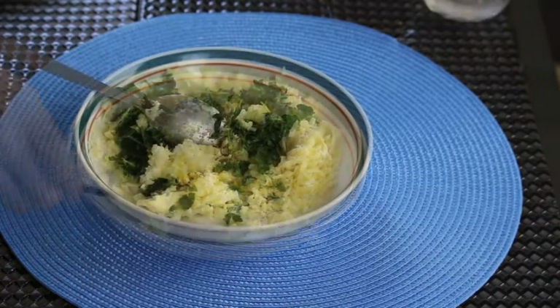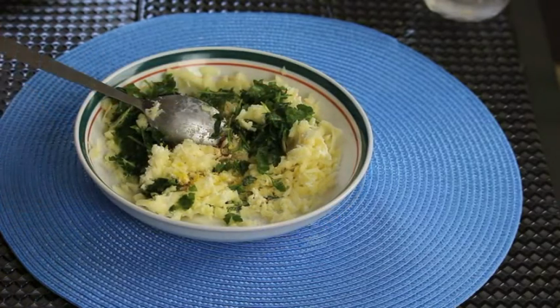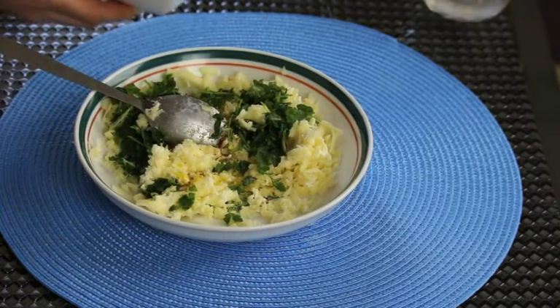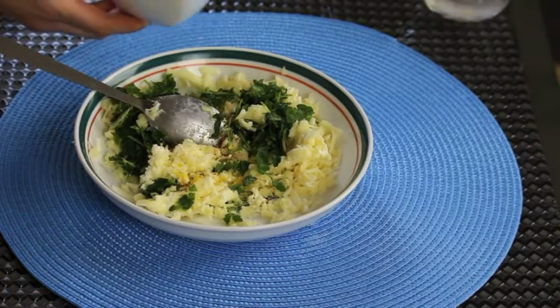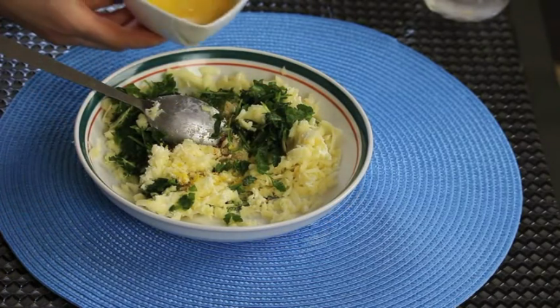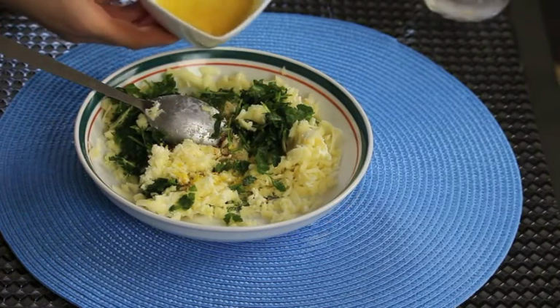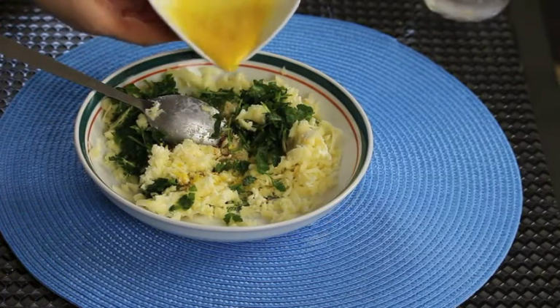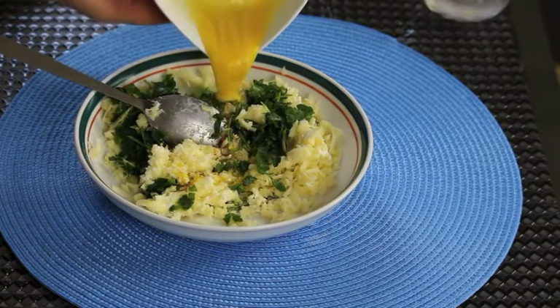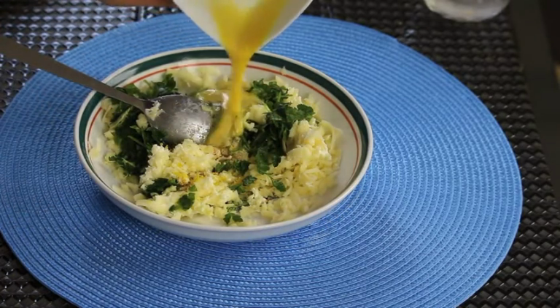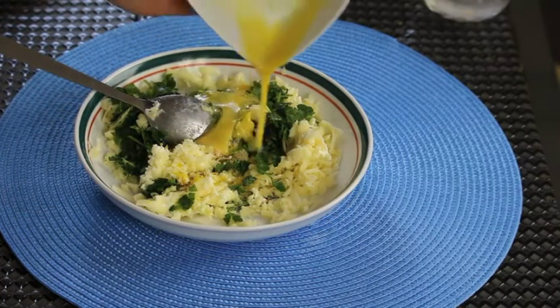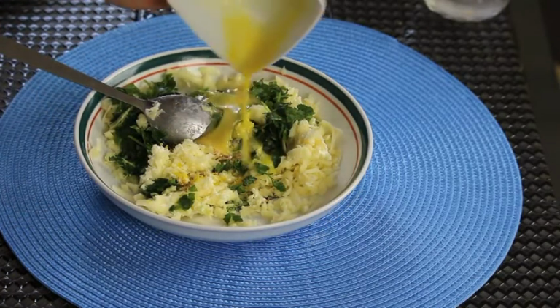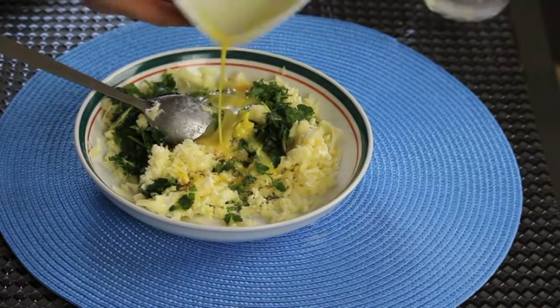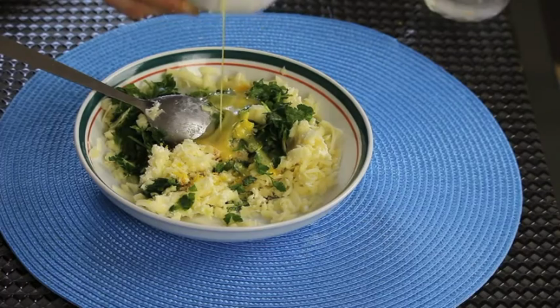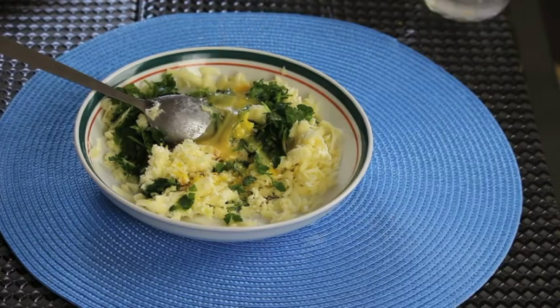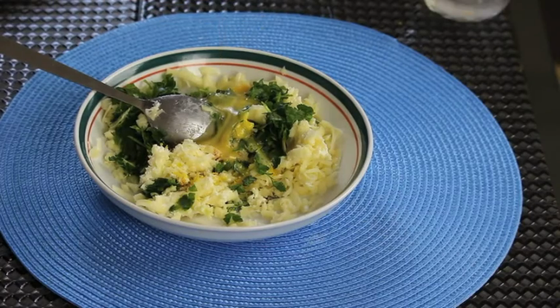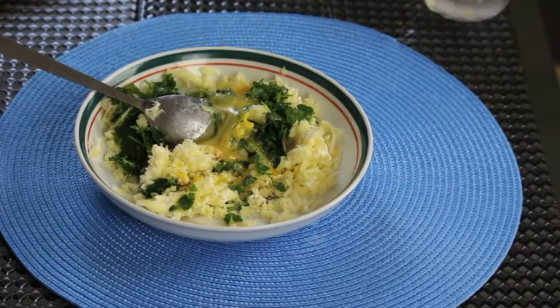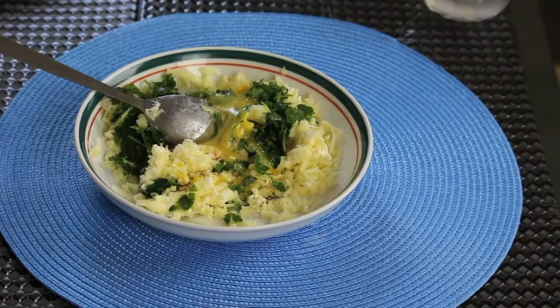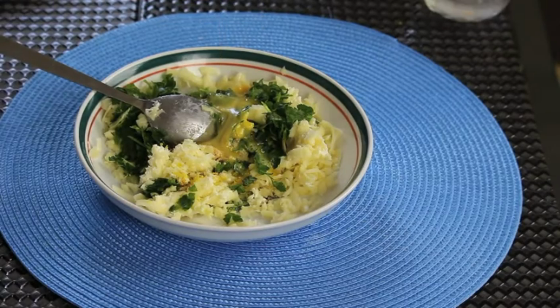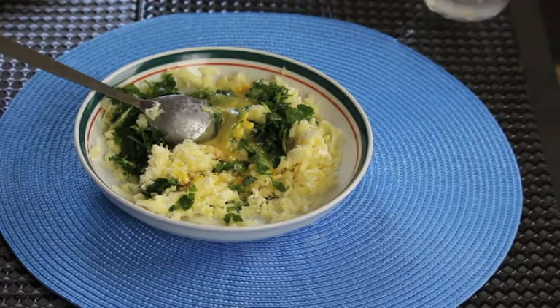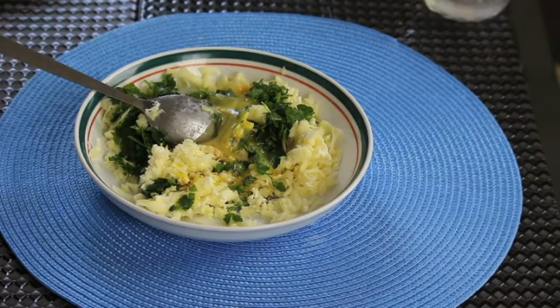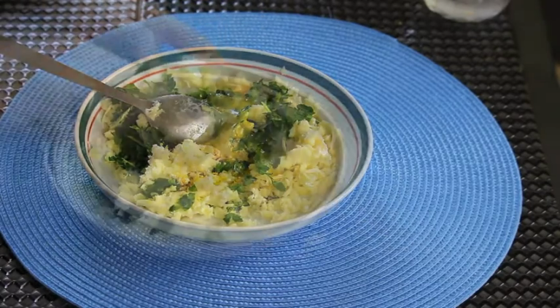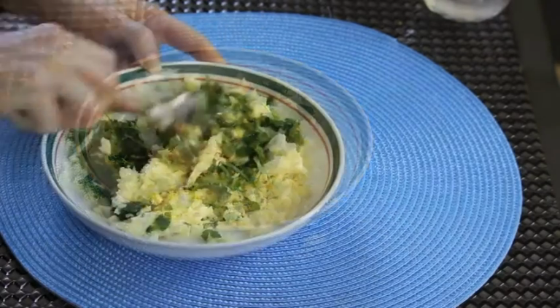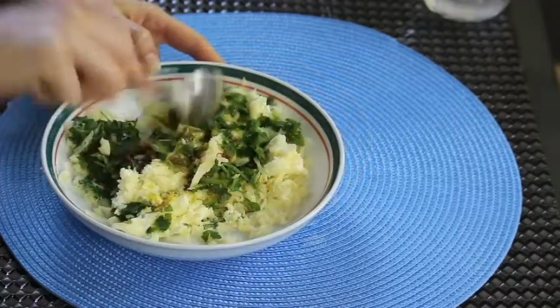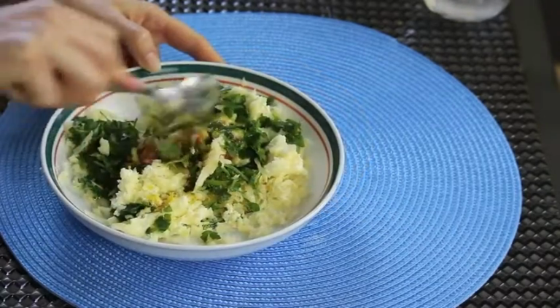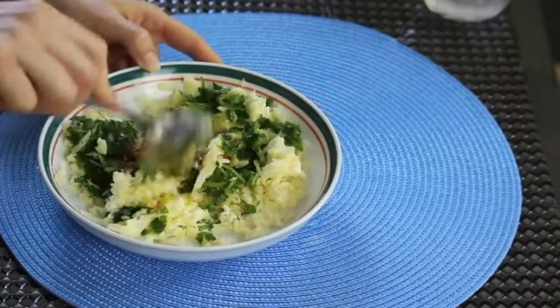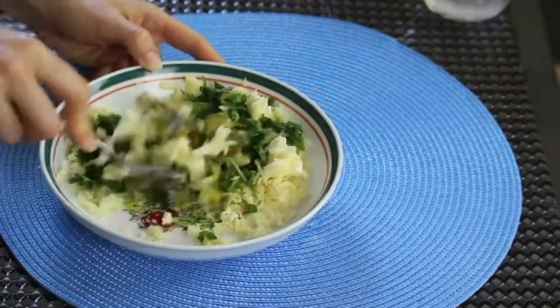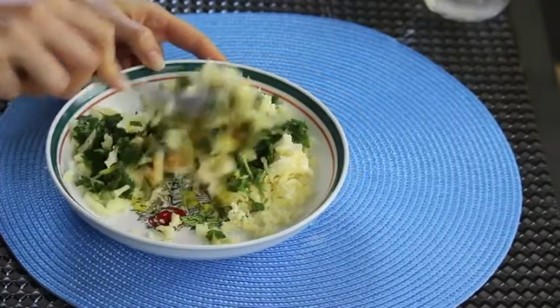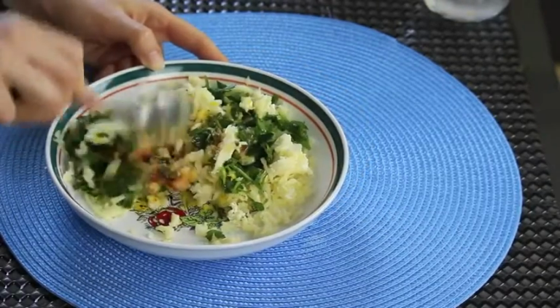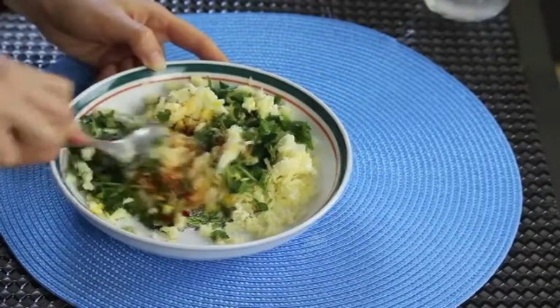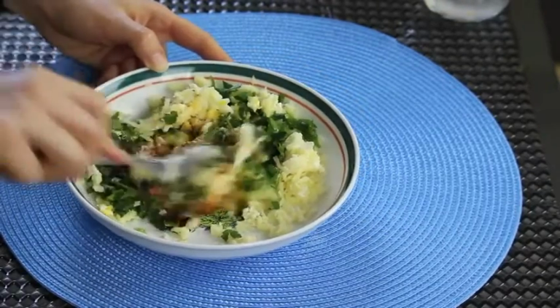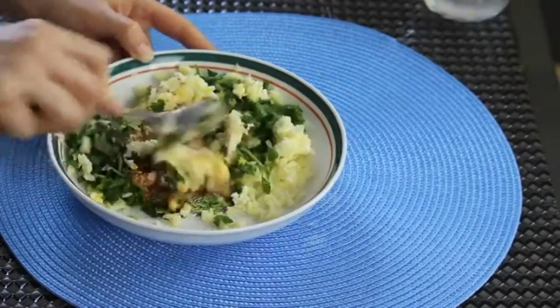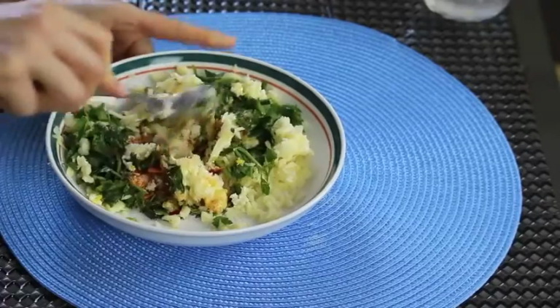Finally, here I'm adding the beaten egg. The egg works on binding all the ingredients together so that they don't fall apart while frying.